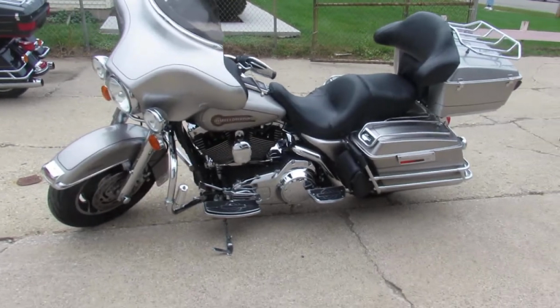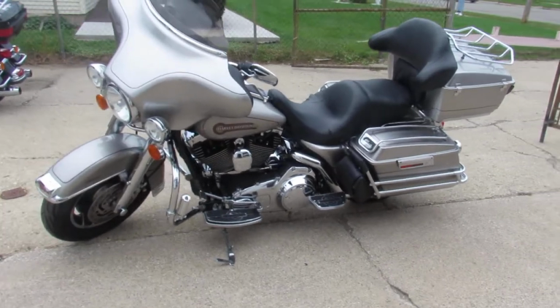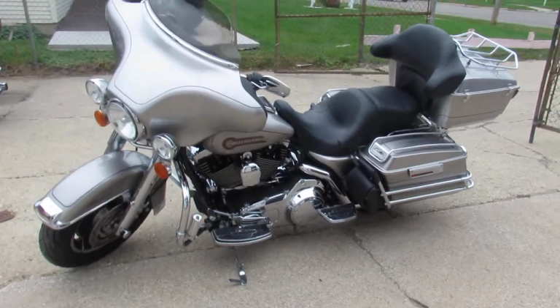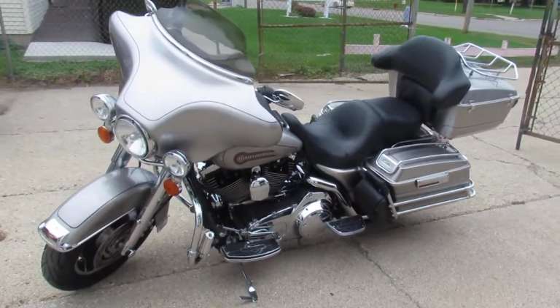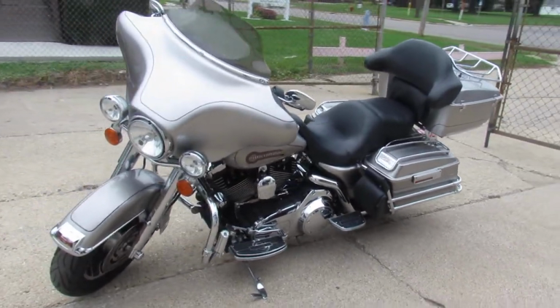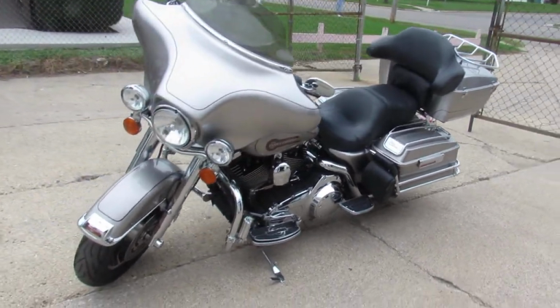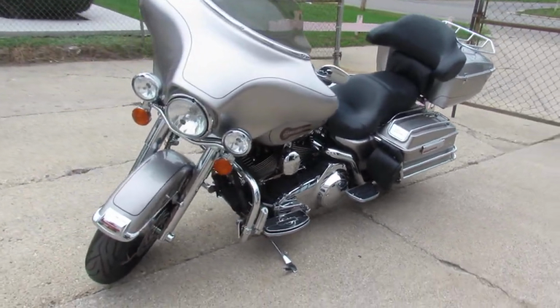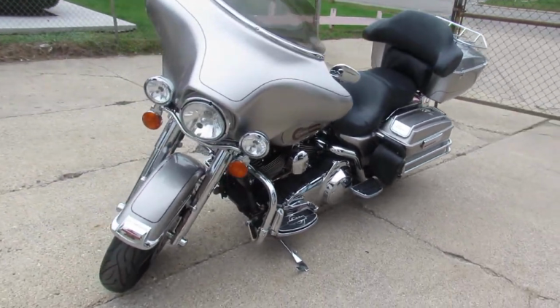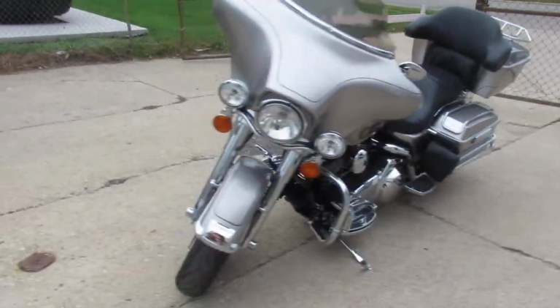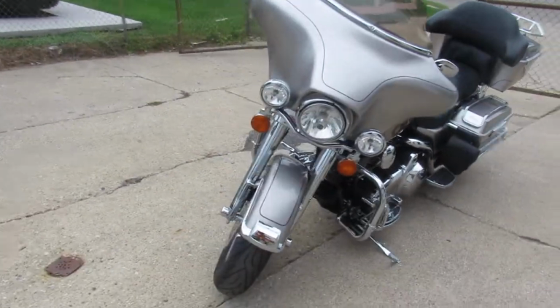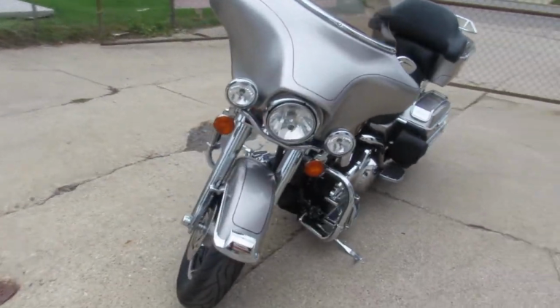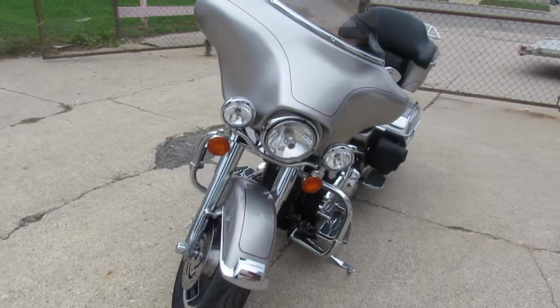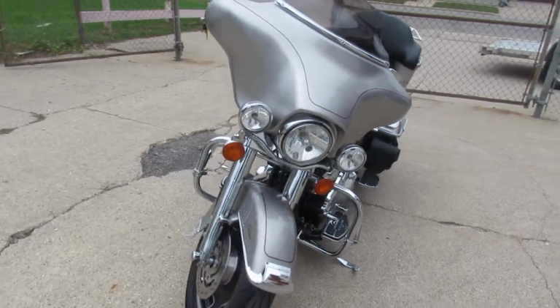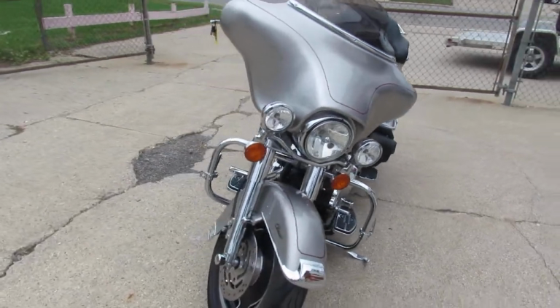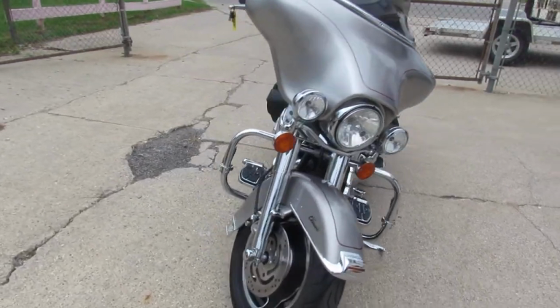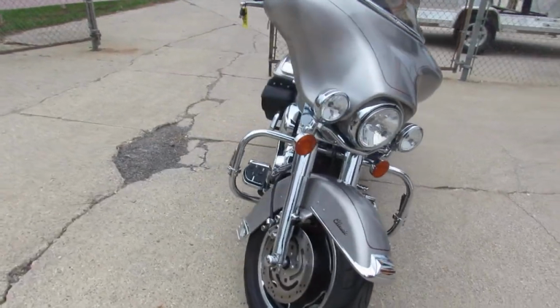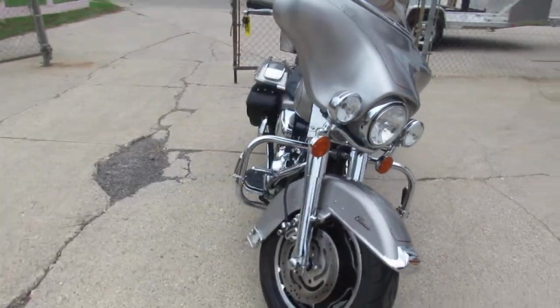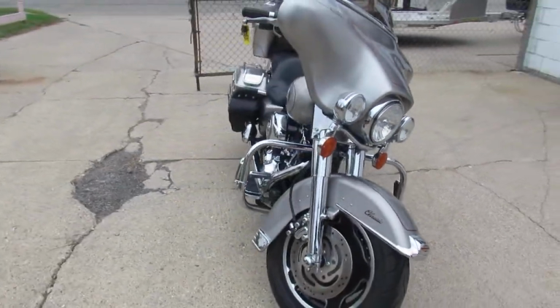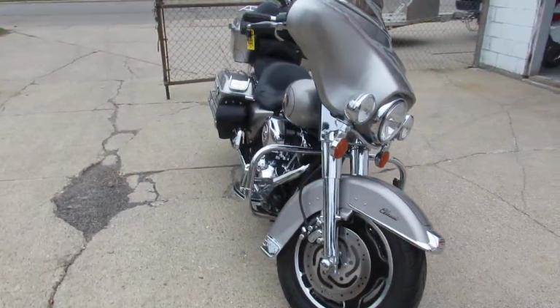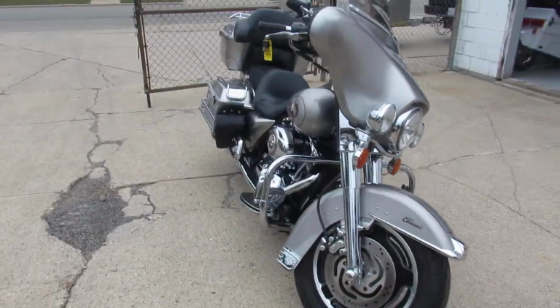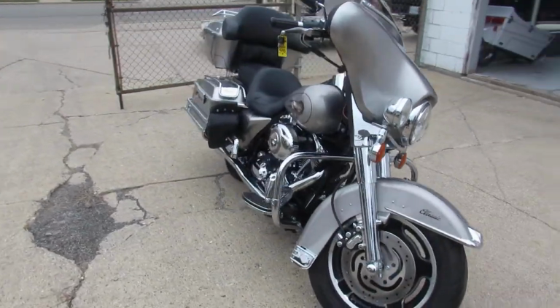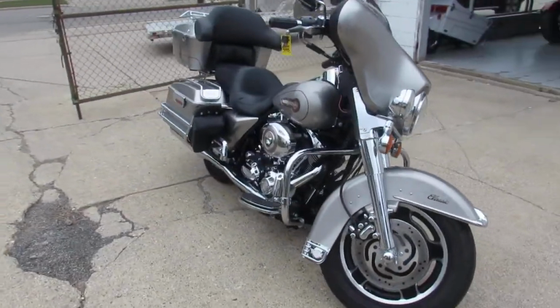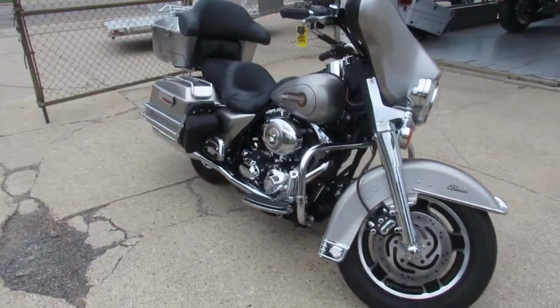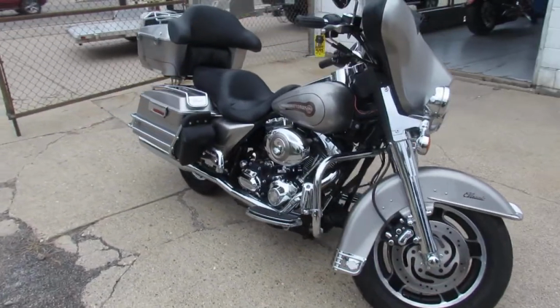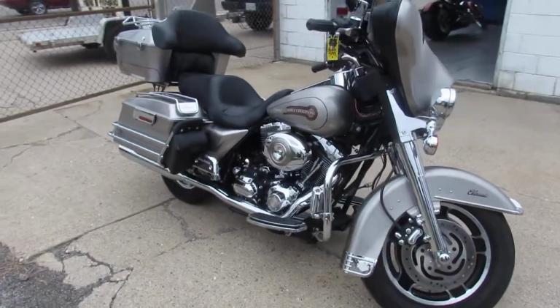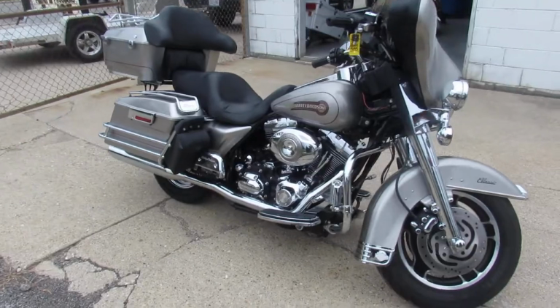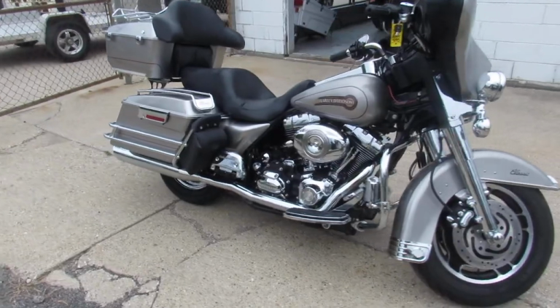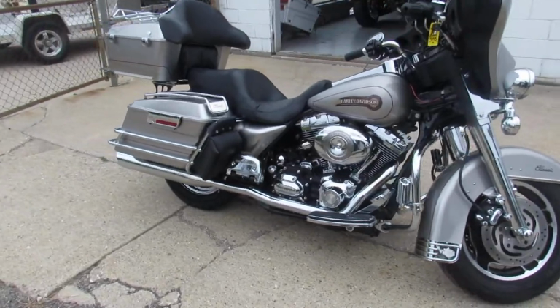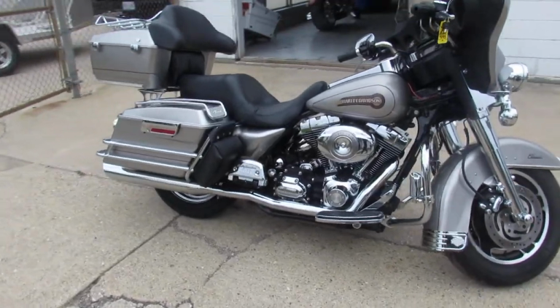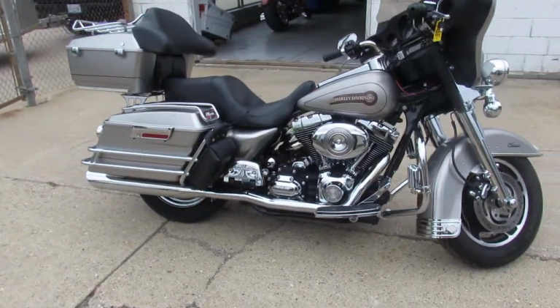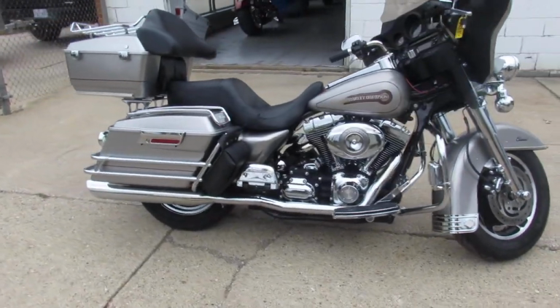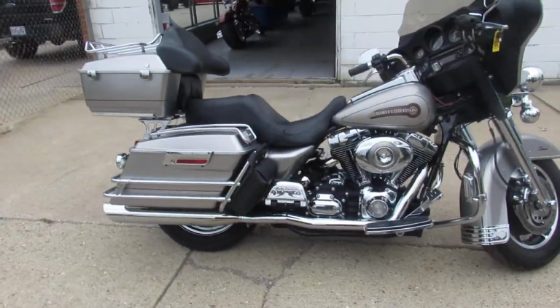Hey guys, ApprovalPowerSports.com here, doing some videos on some bikes we just got in. We've got tons of bikes in stock right now. This one here is a 2007 Electra Glide, super clean, only has 22,348 miles.